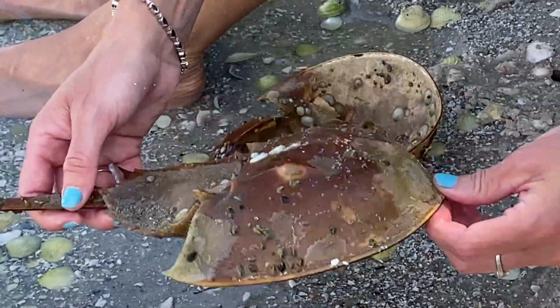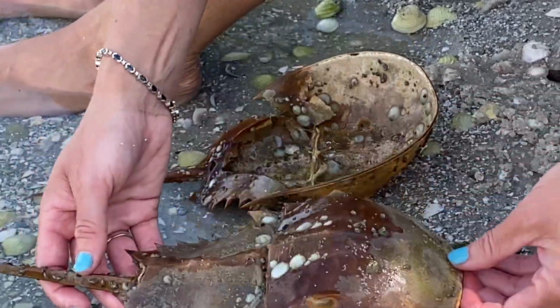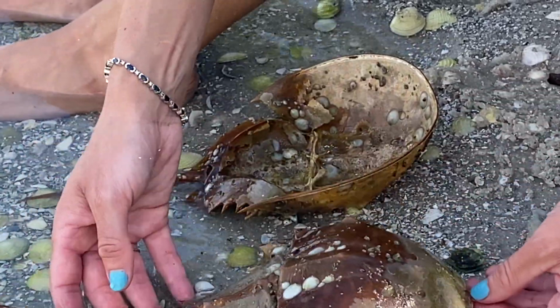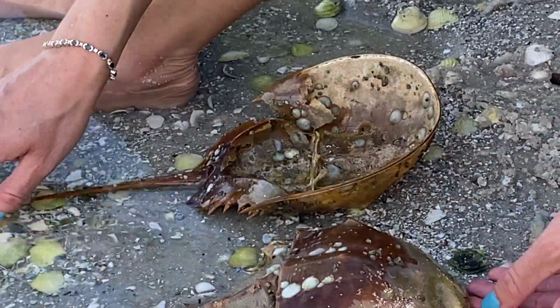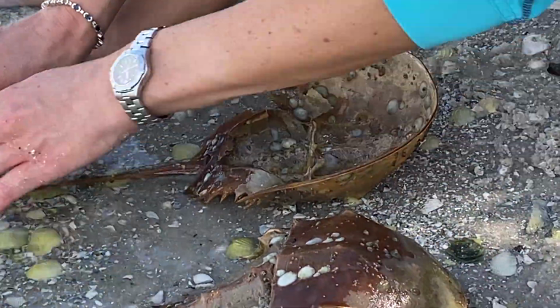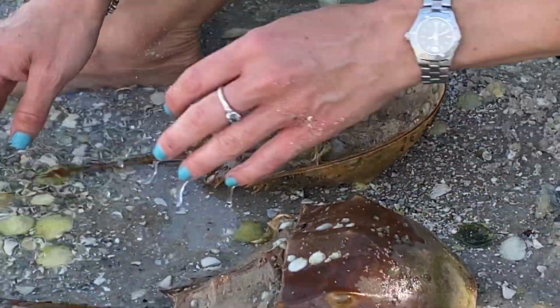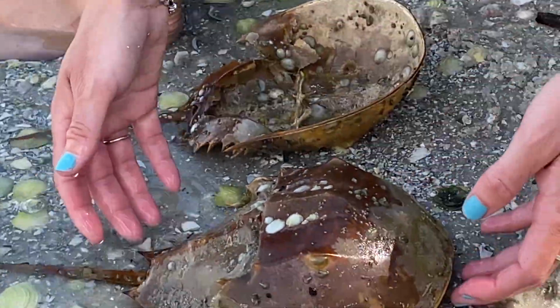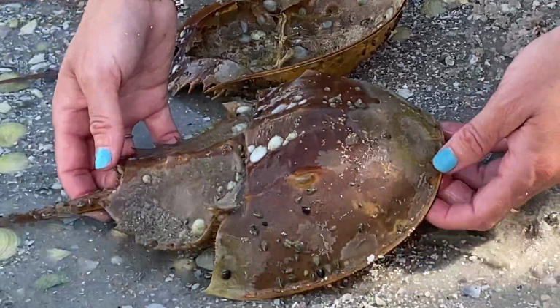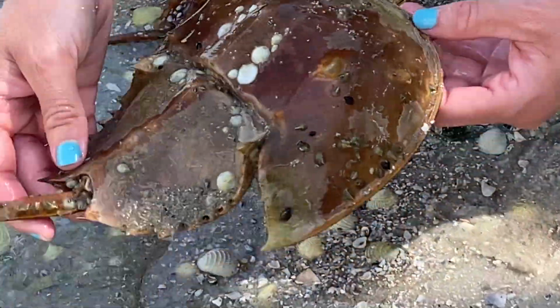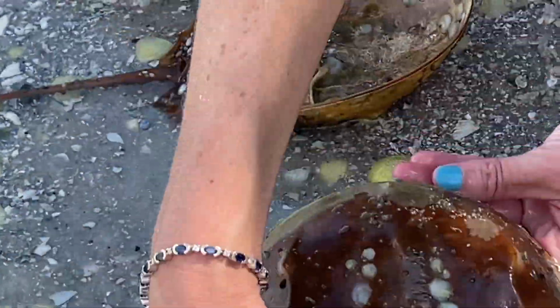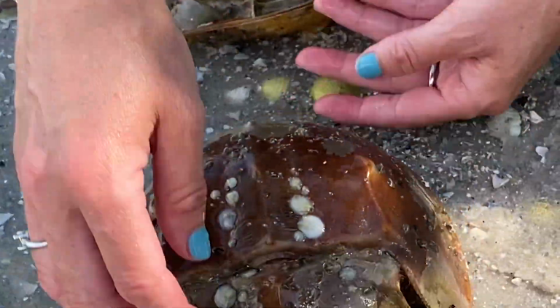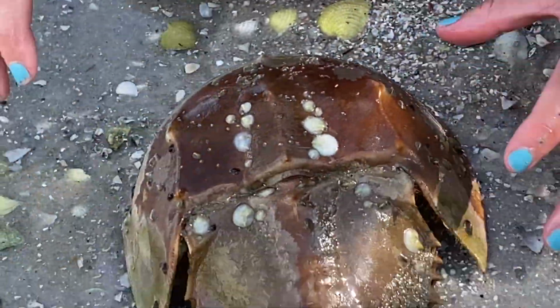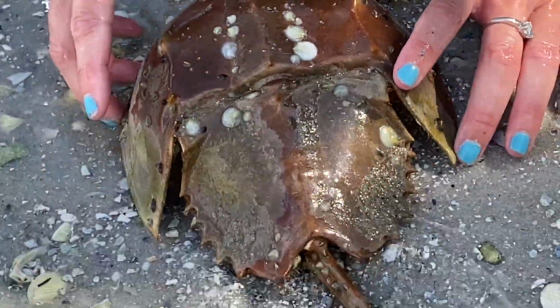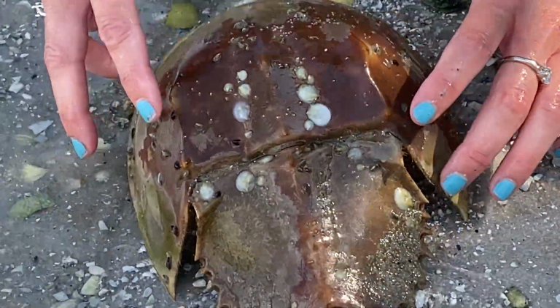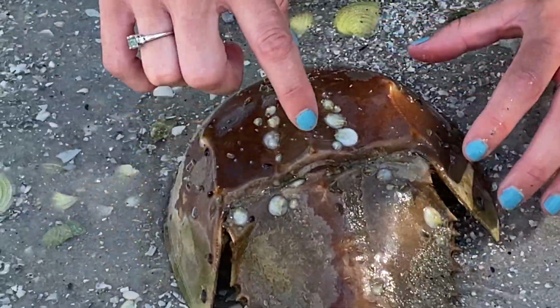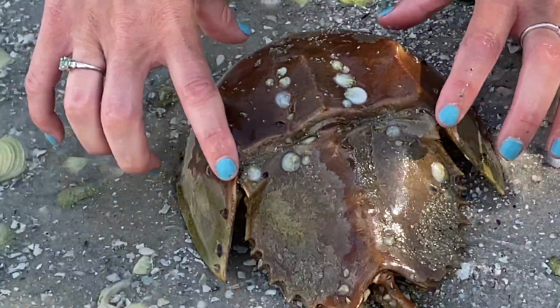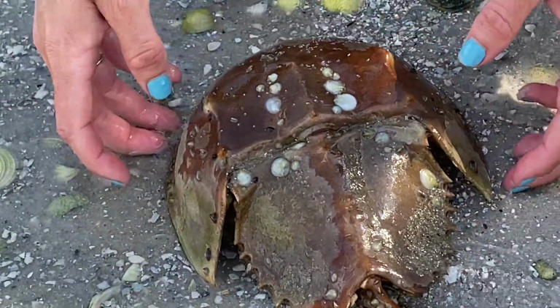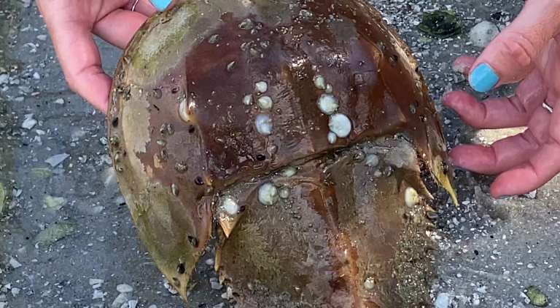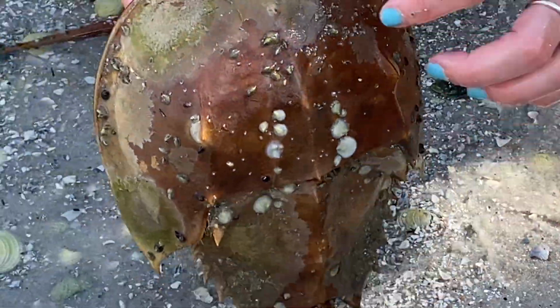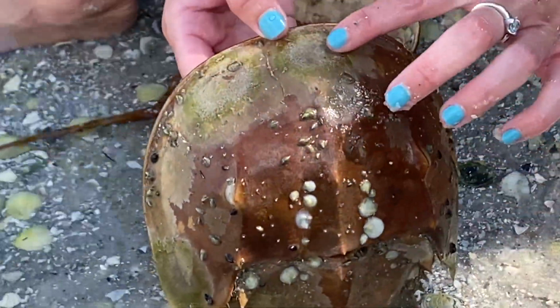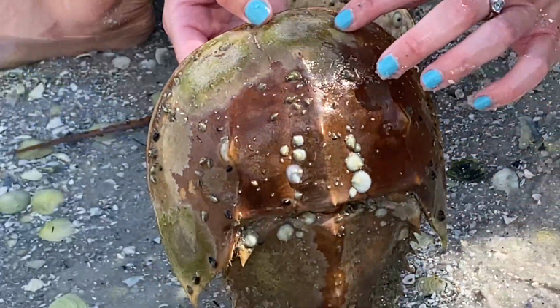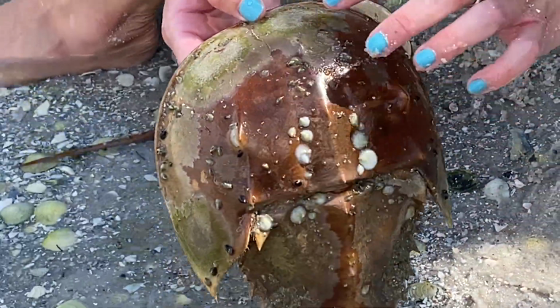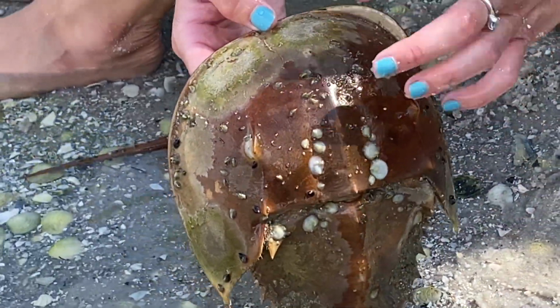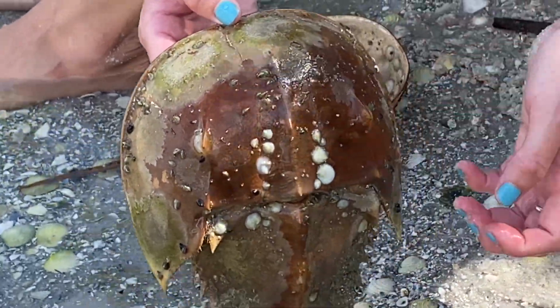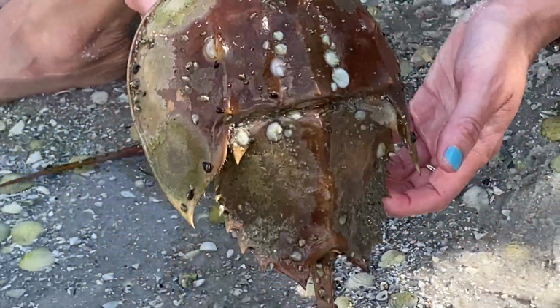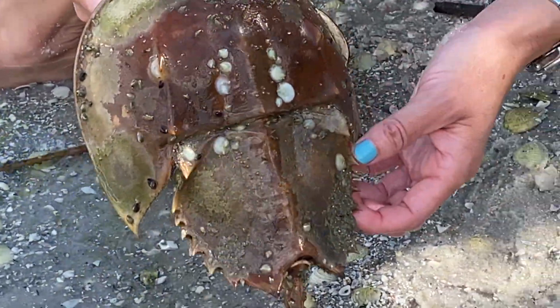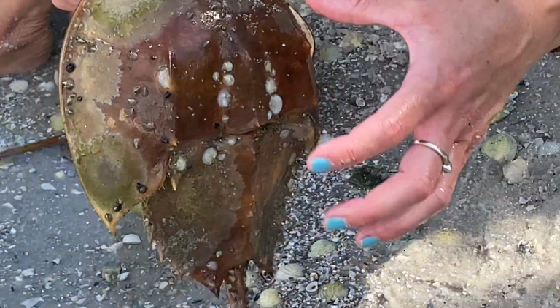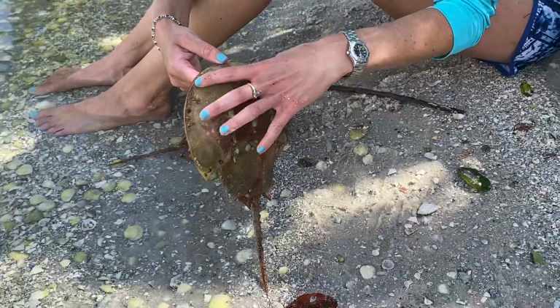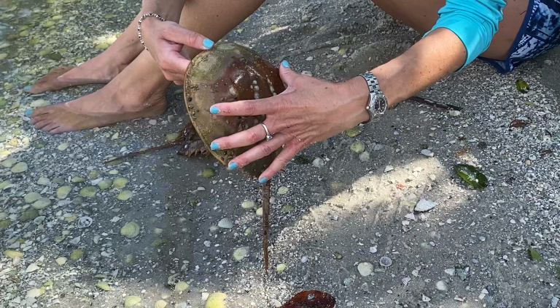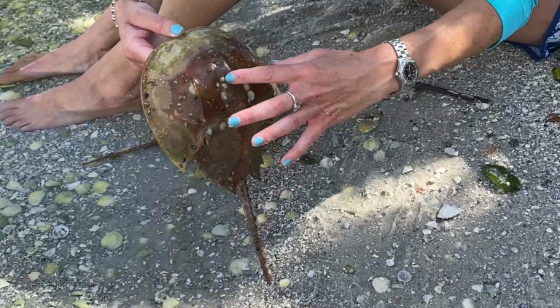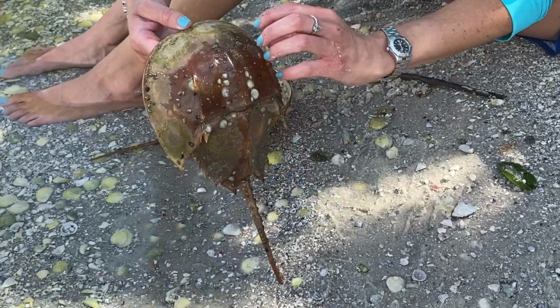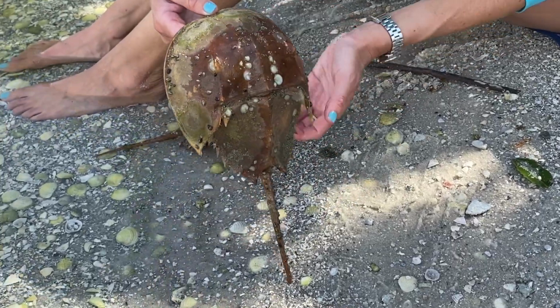All right, so some parts of the horseshoe crab. This part right here is called the cephalothorax — 'cephalo' meaning head and thorax is just your thorax. So this is one big head unit: your cephalothorax.